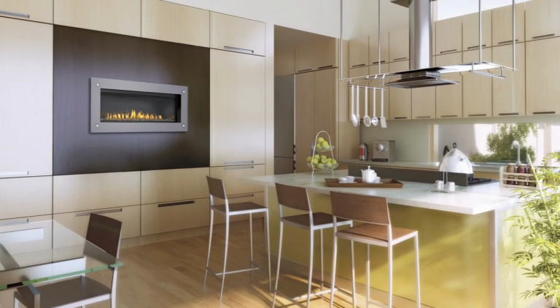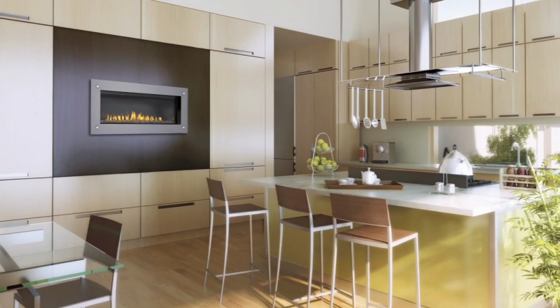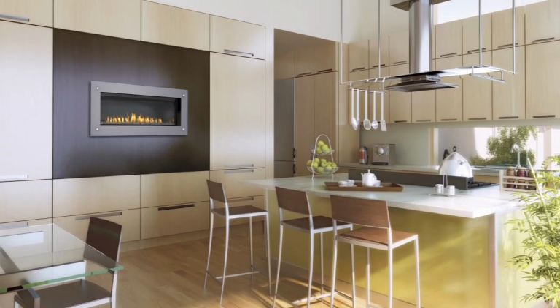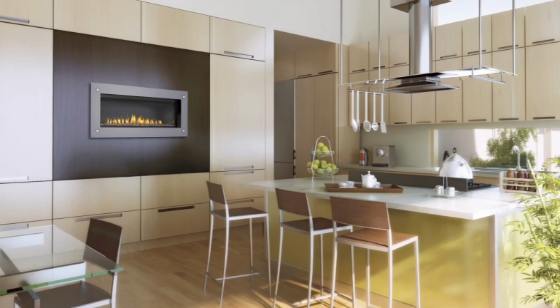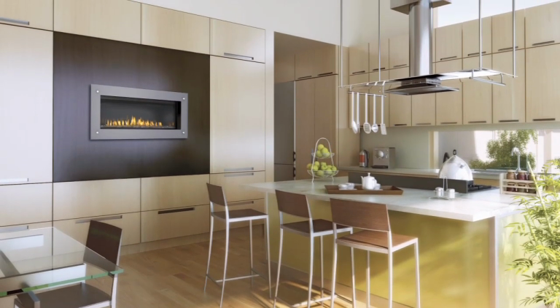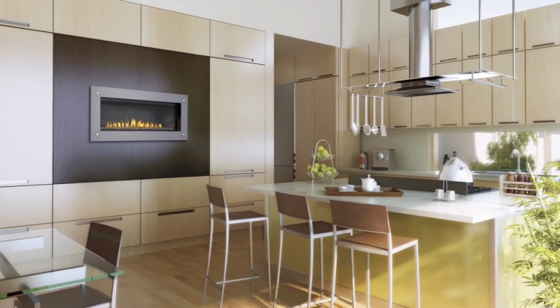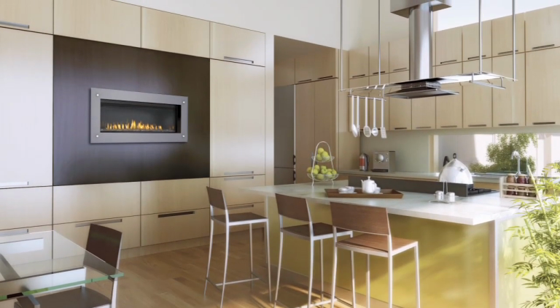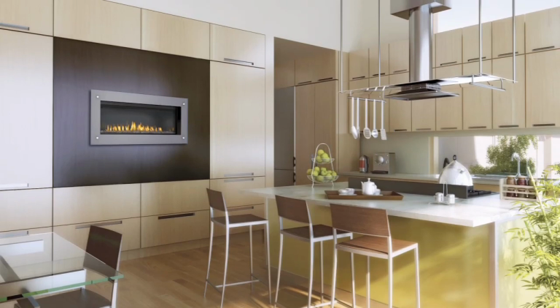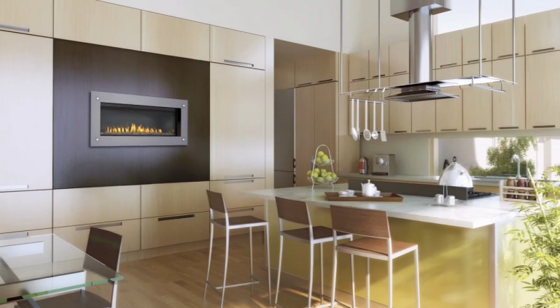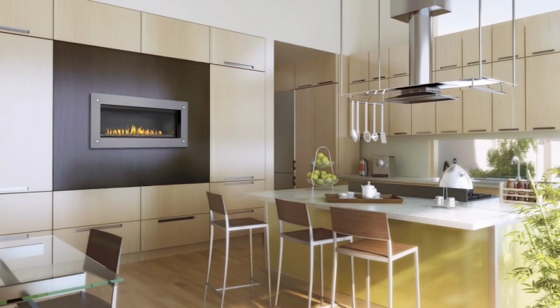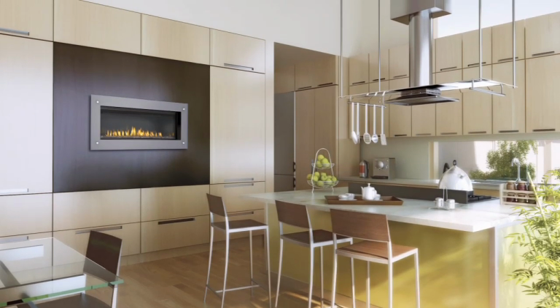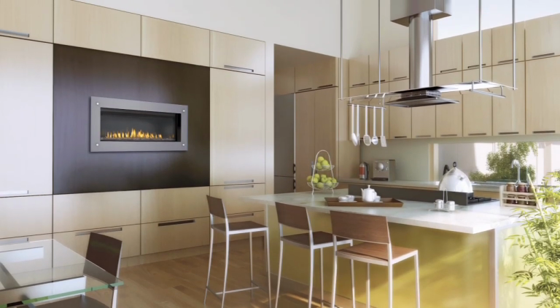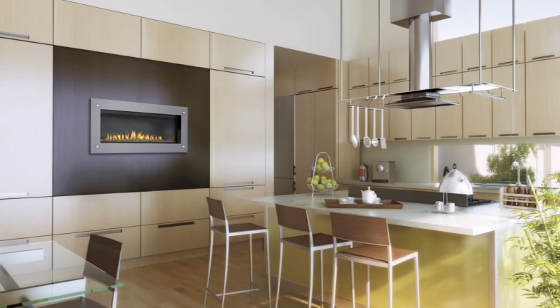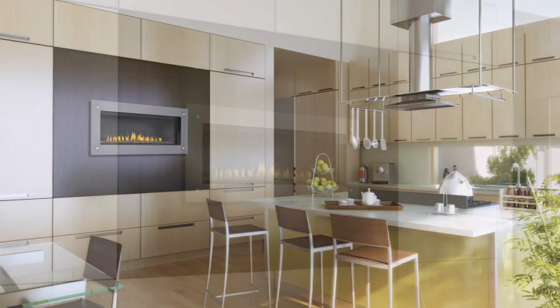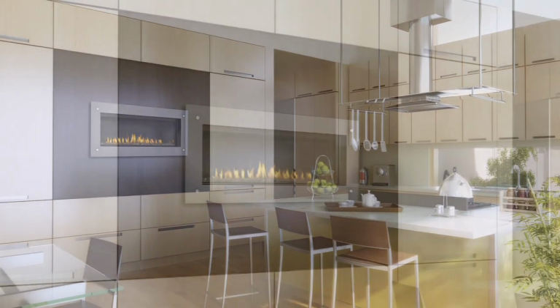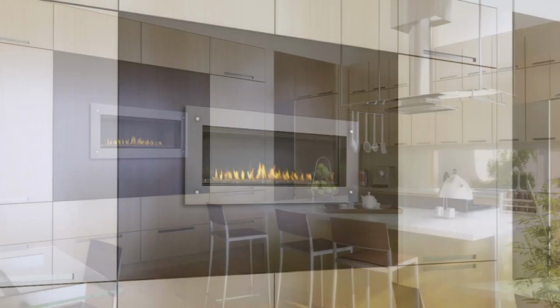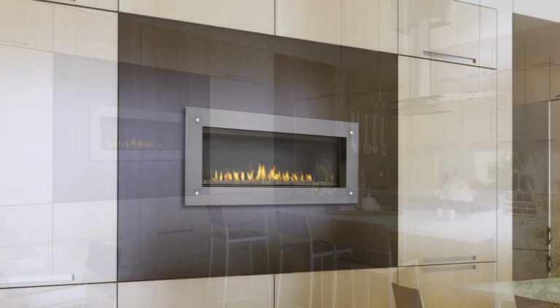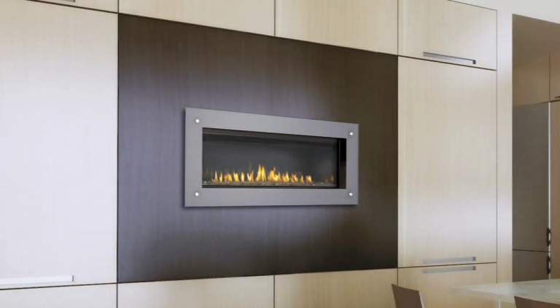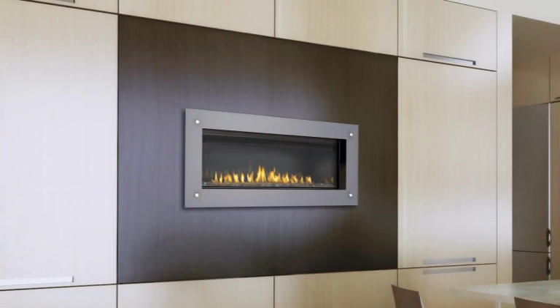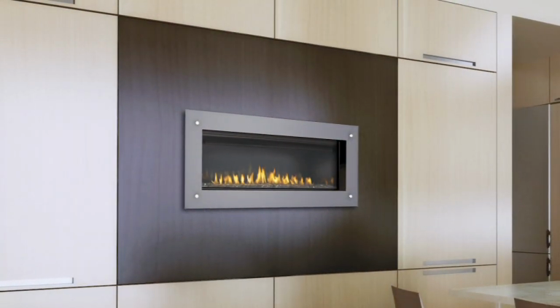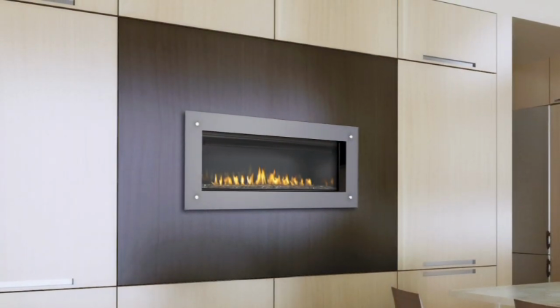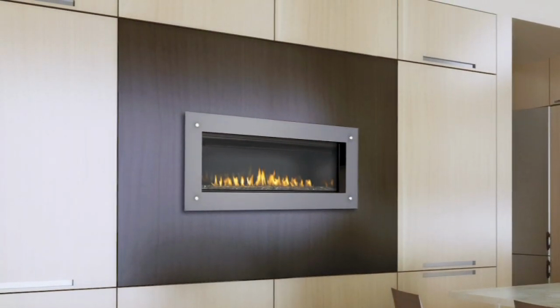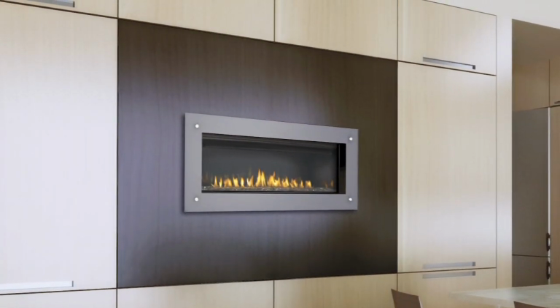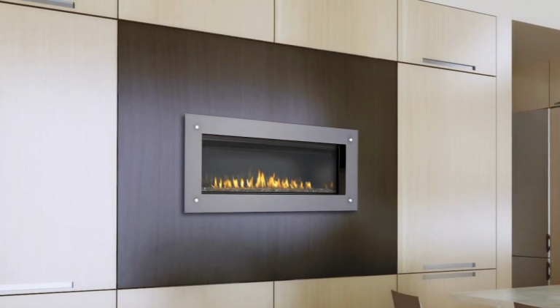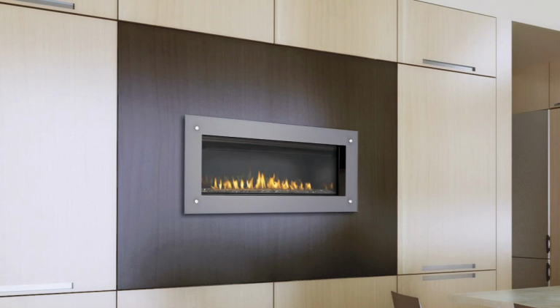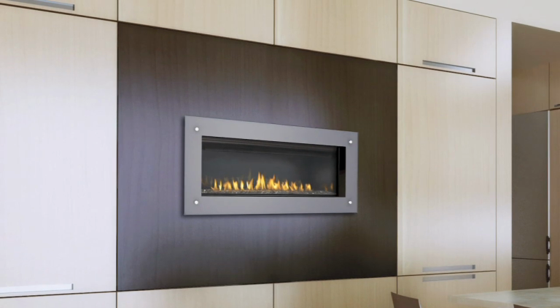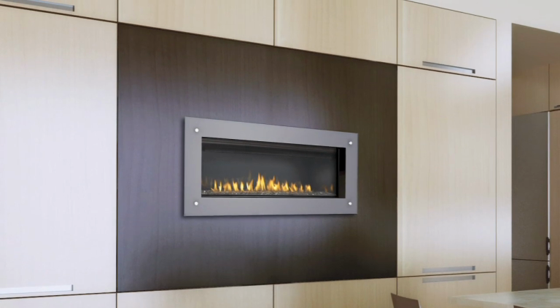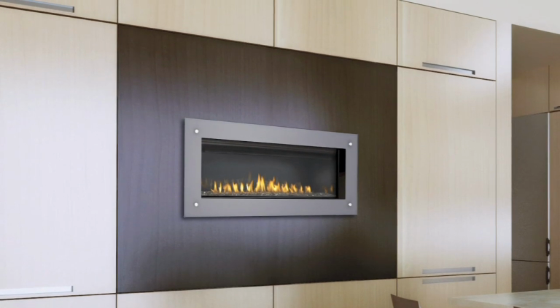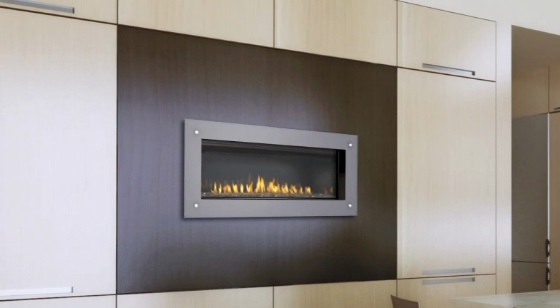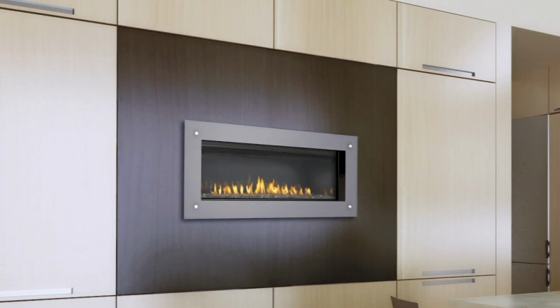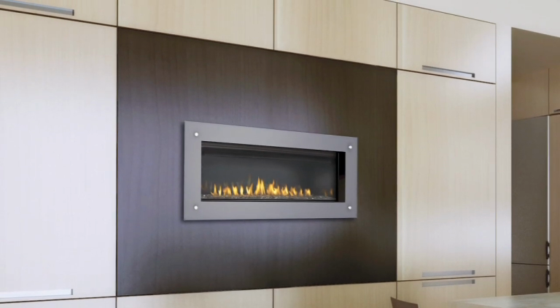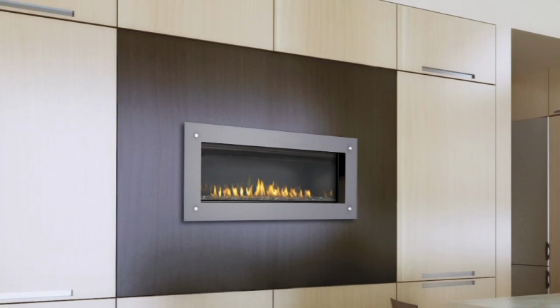The LHD45 not only adds a stunning focal point in your home, it has just the right amount of heat — up to 24,000 BTUs — to keep you cozy and warm.